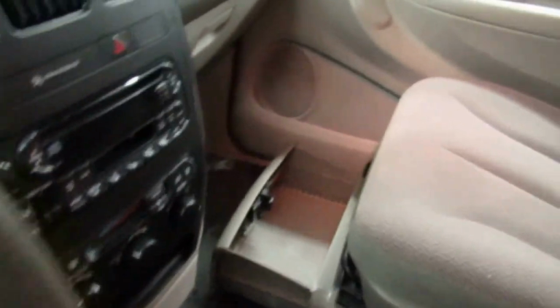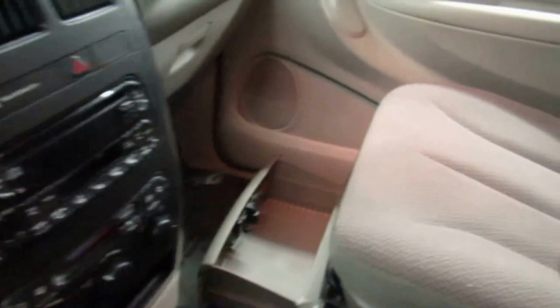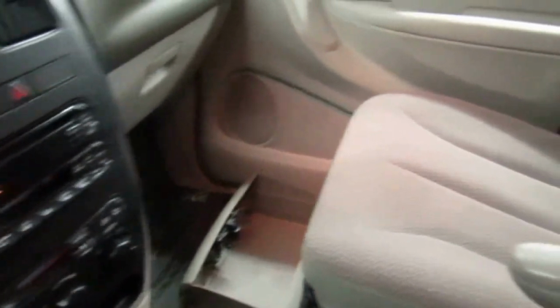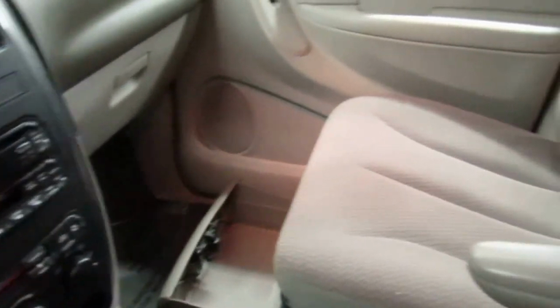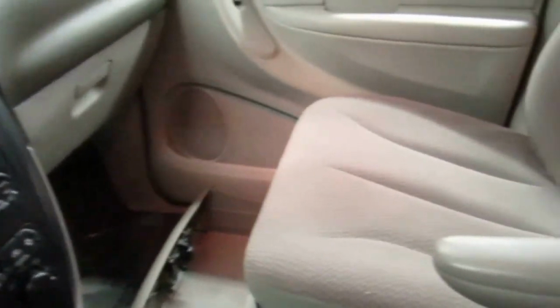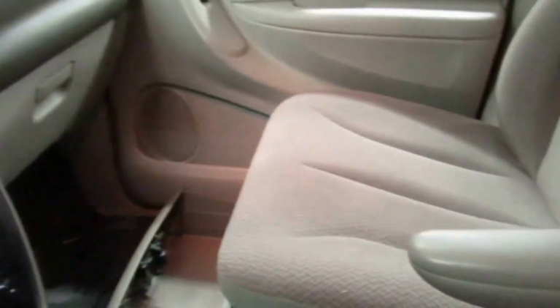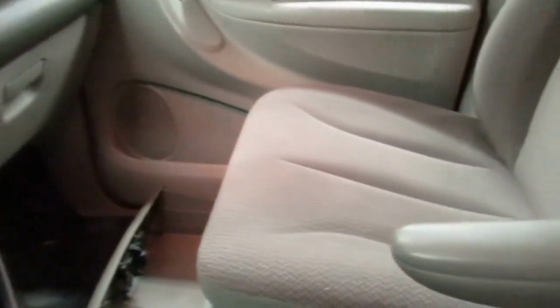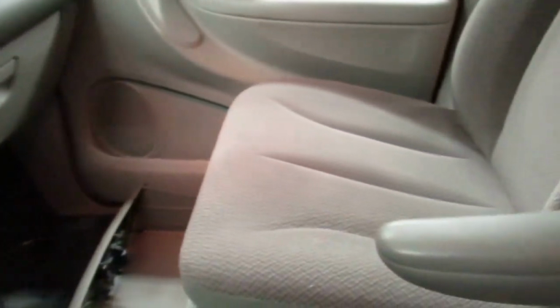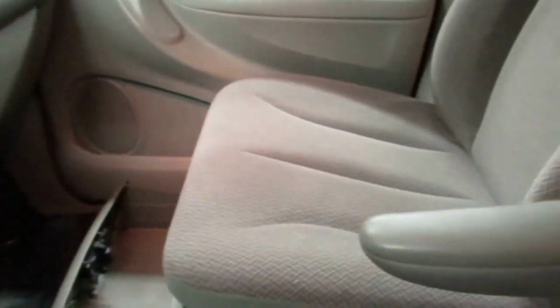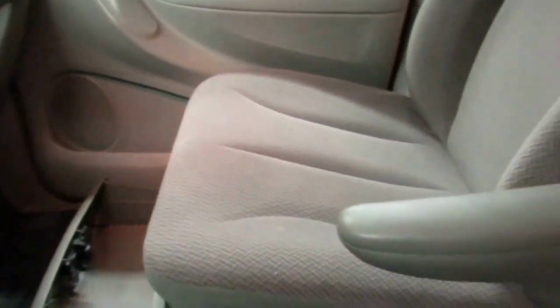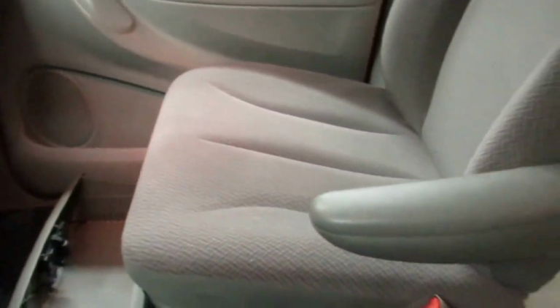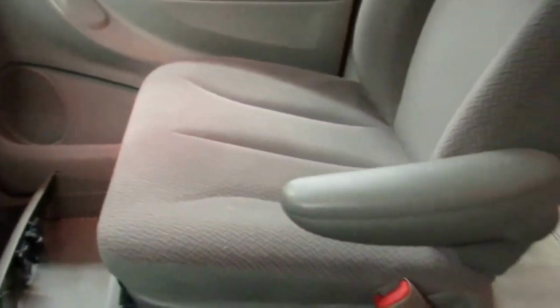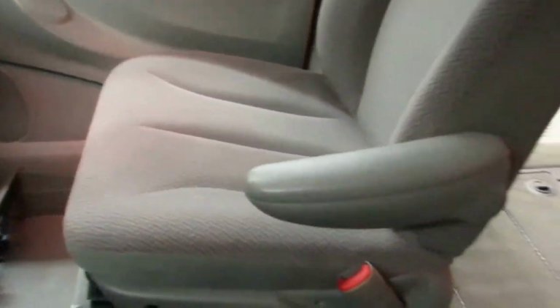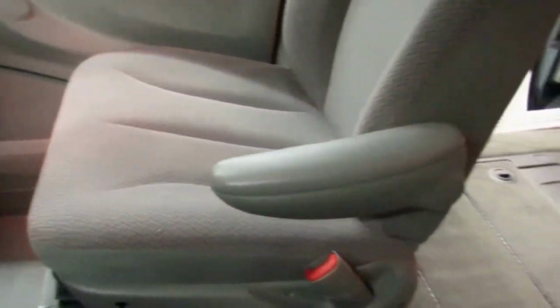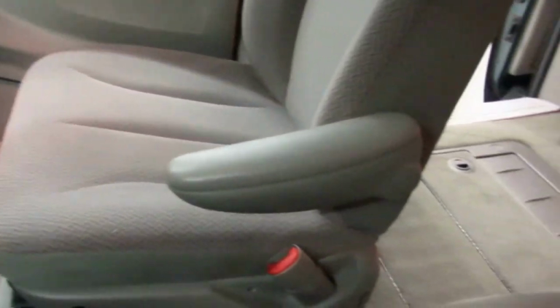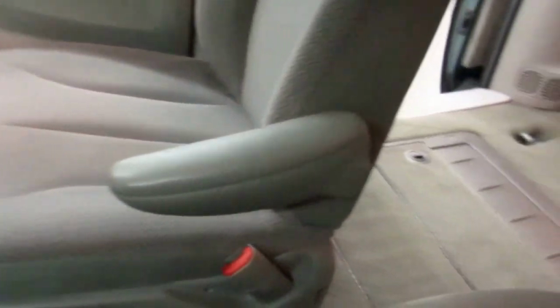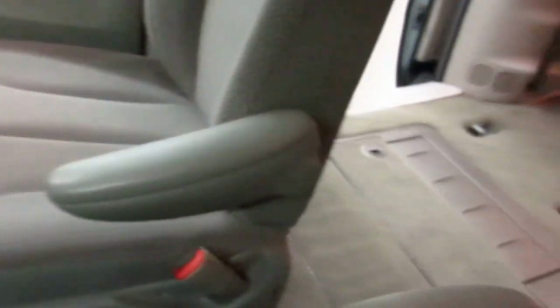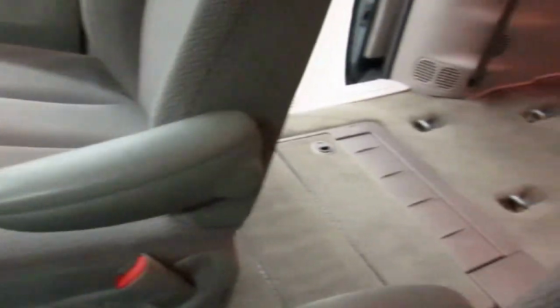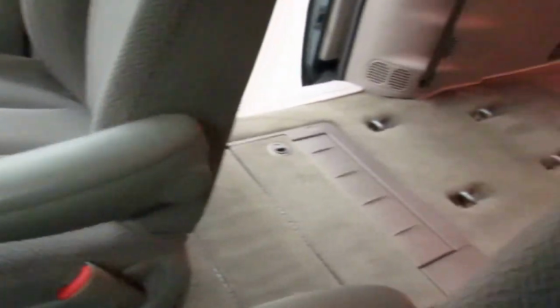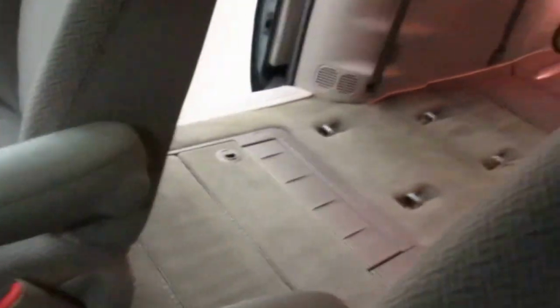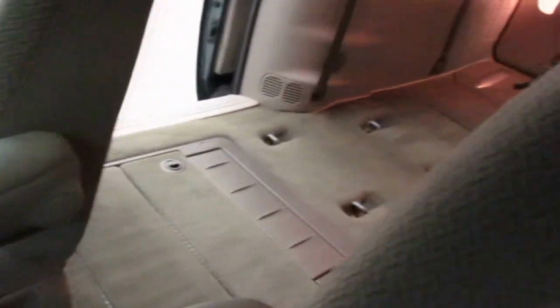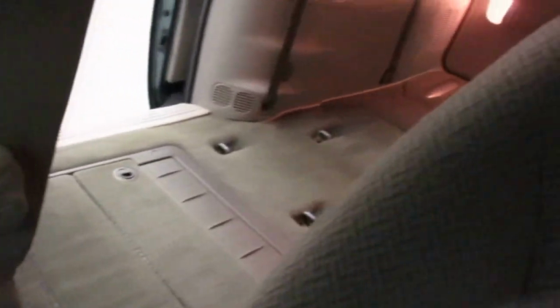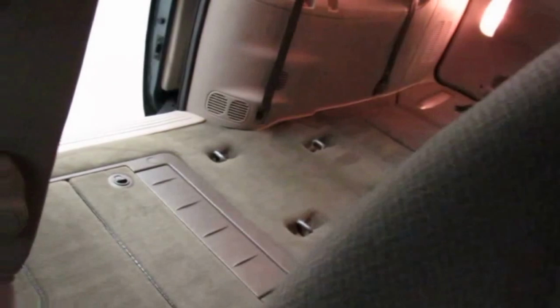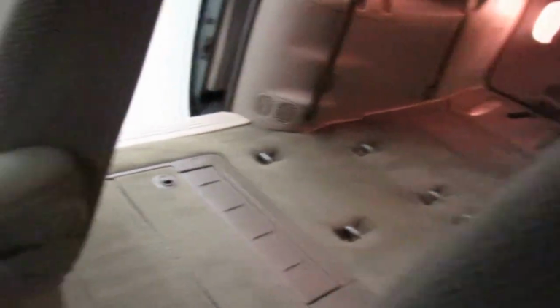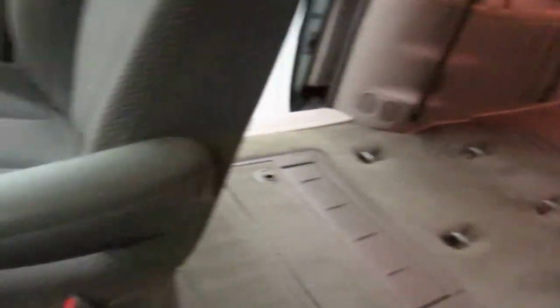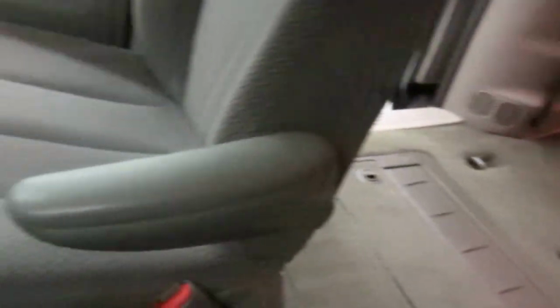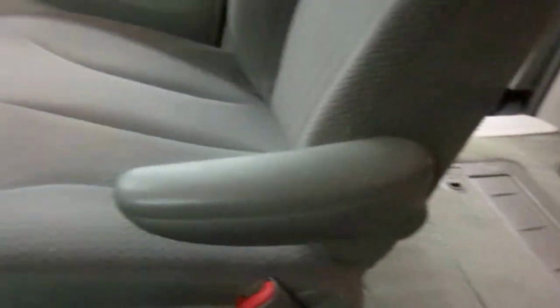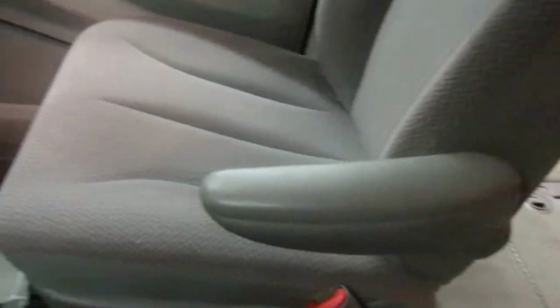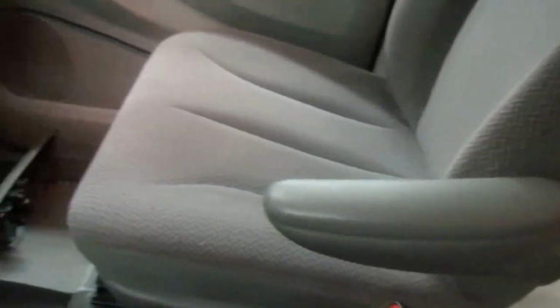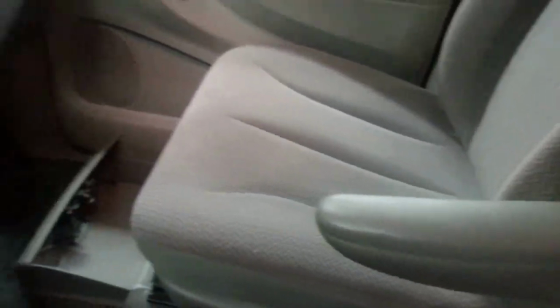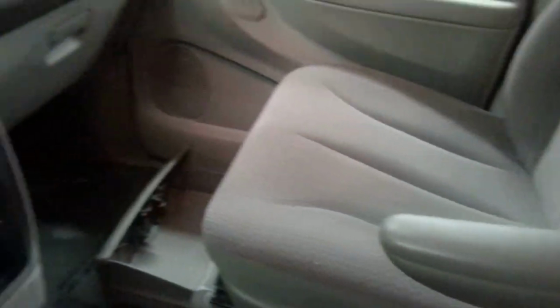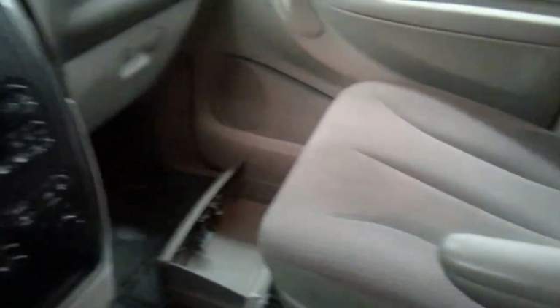This is a beautiful vehicle and it's available right now for a test drive at McFan's Friendly Motors. Come get her while she's hot.